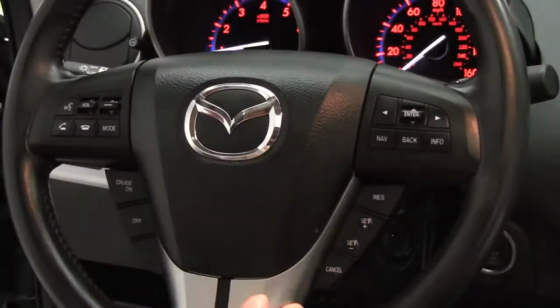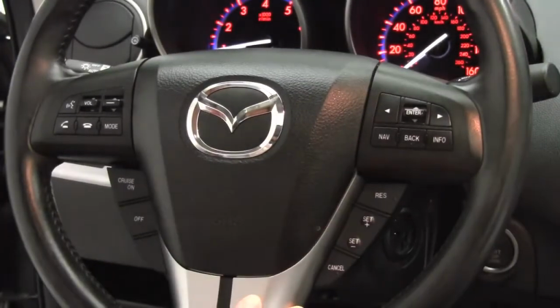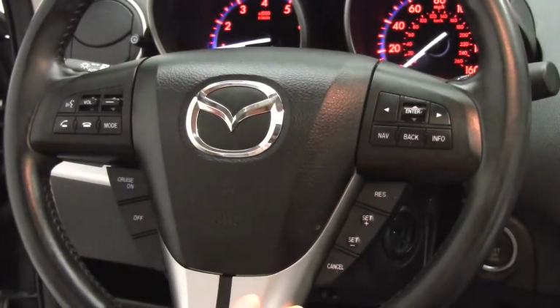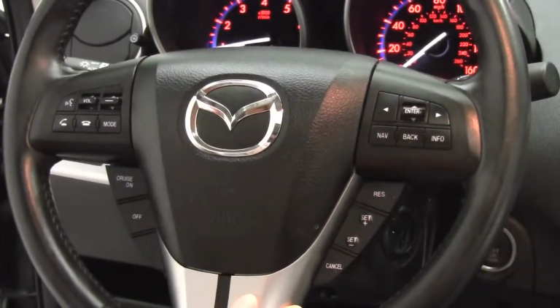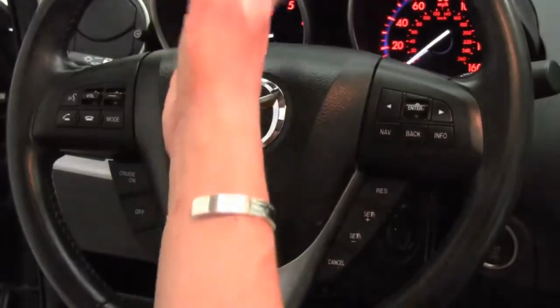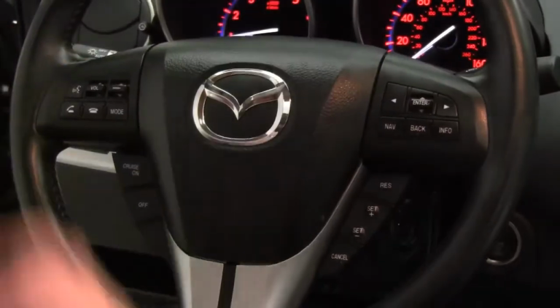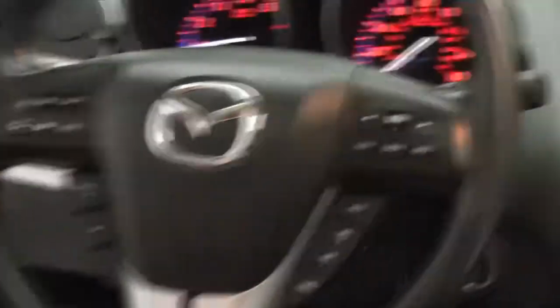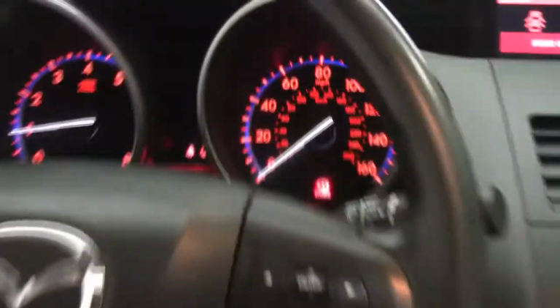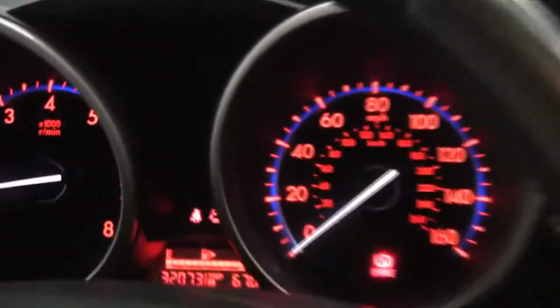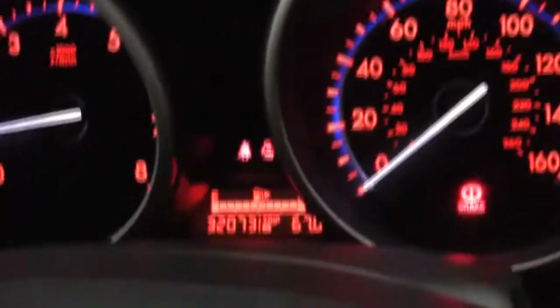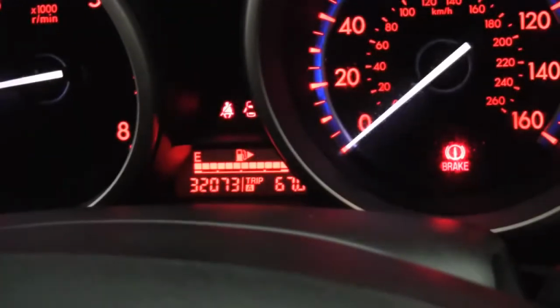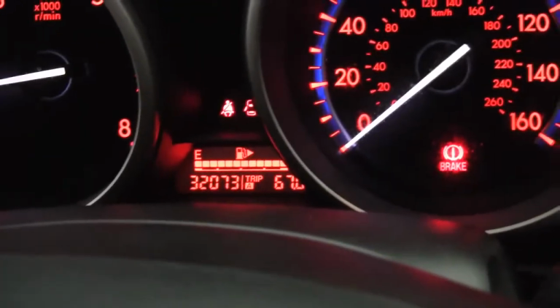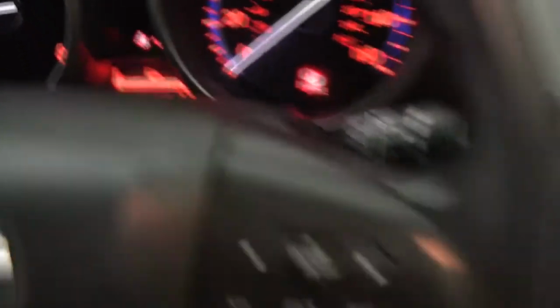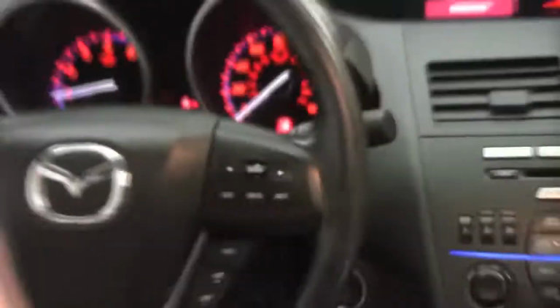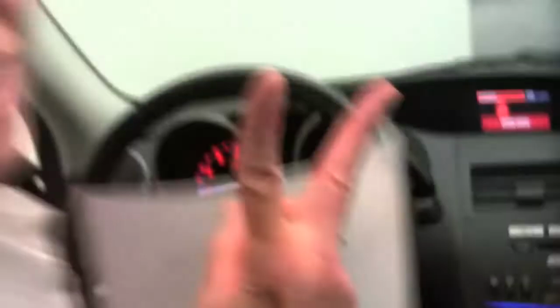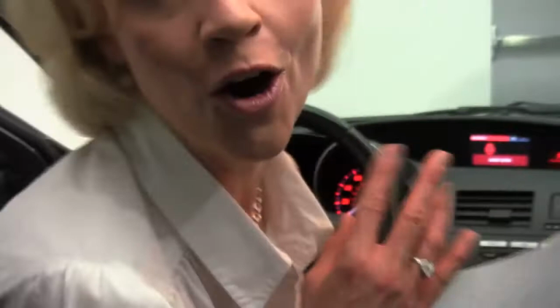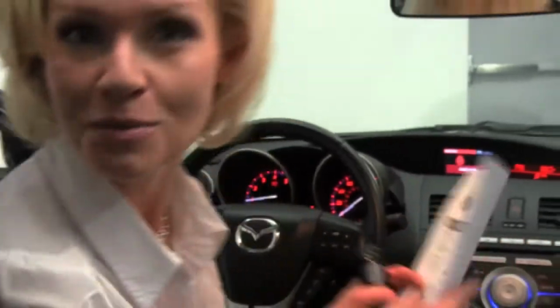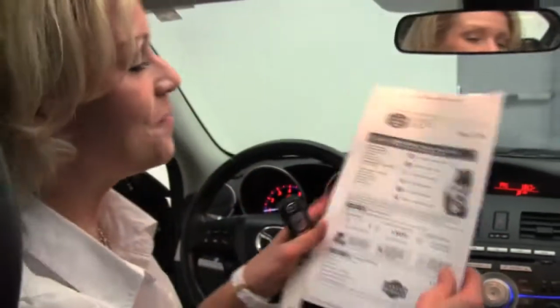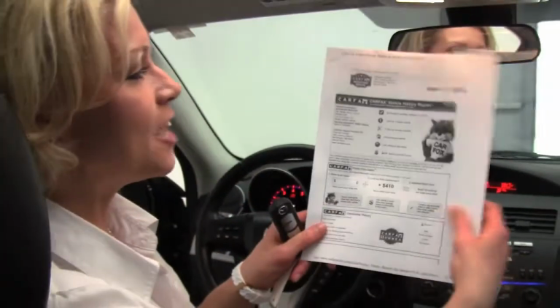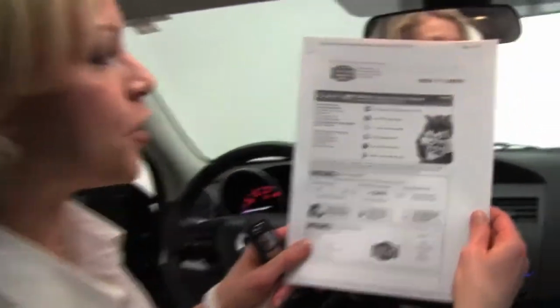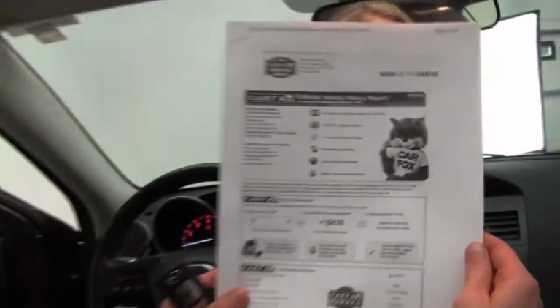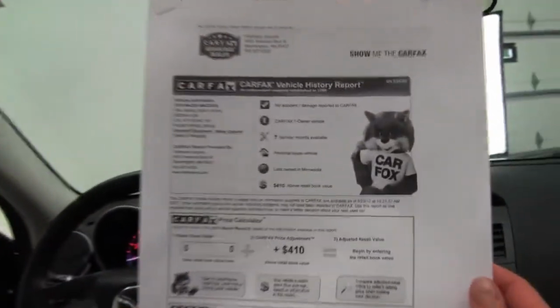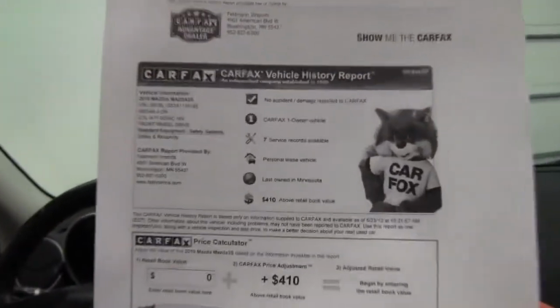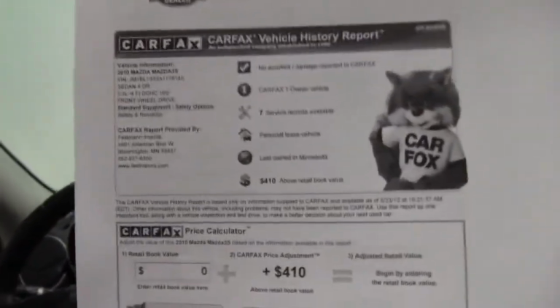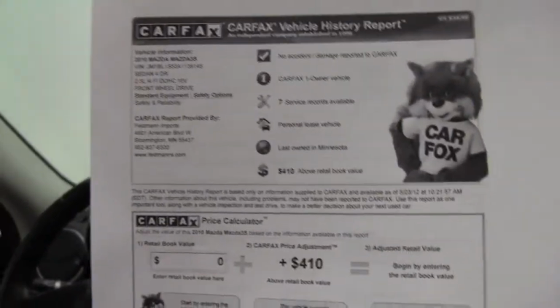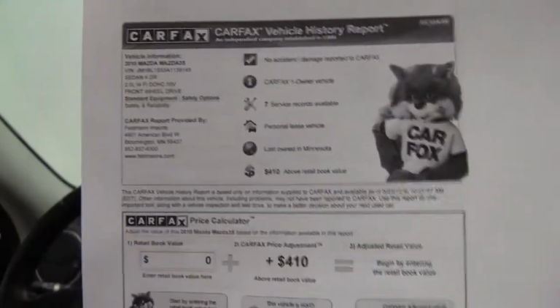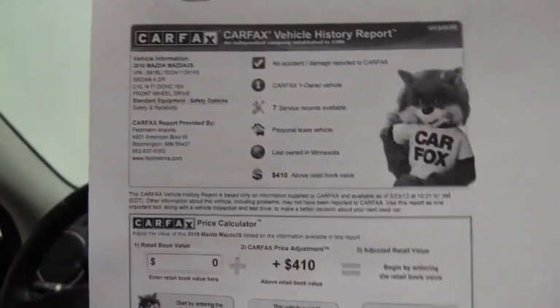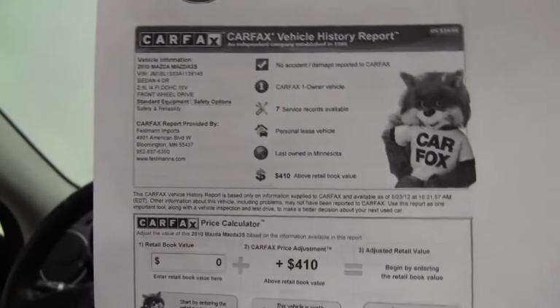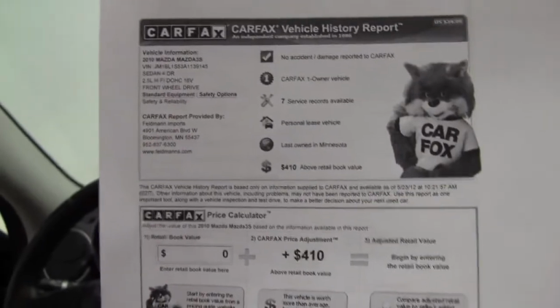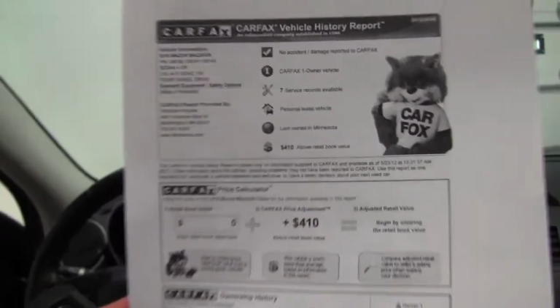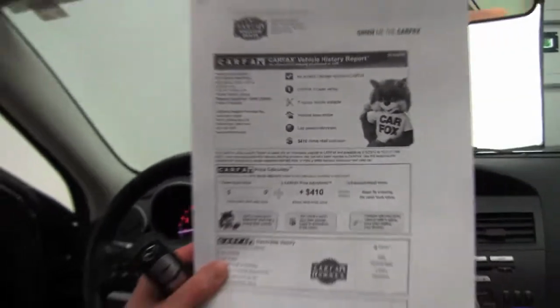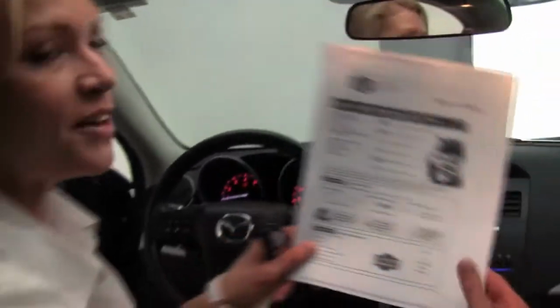This is absolutely gorgeous. You can see the vehicle has 32,073 miles on it. Both sets of keys are available. And here is your Carfax — no accidents or damage. This is a one-owner vehicle, and service records are indeed available.